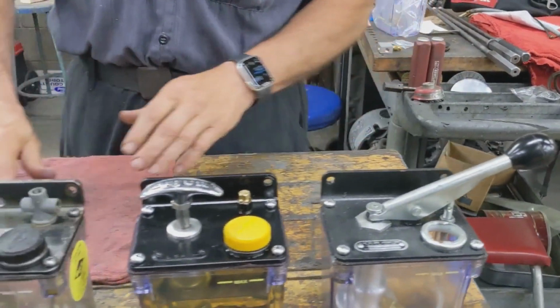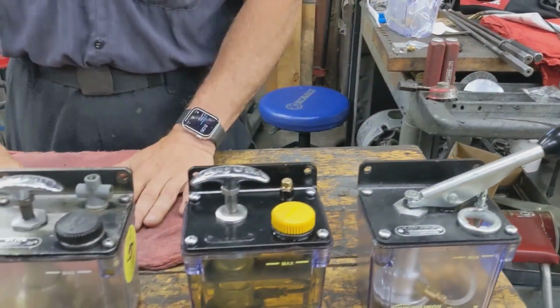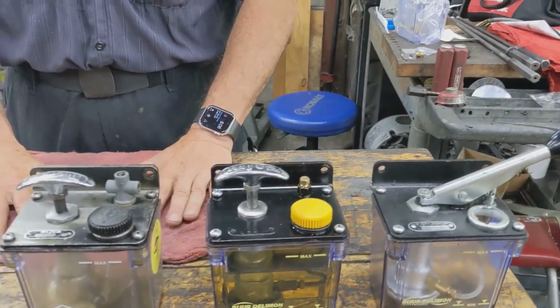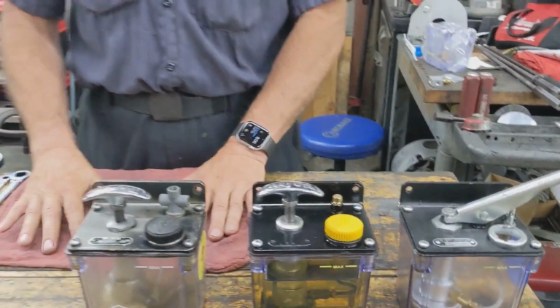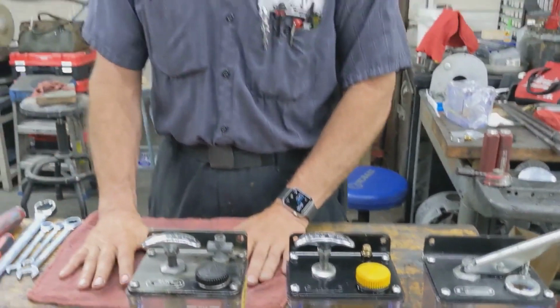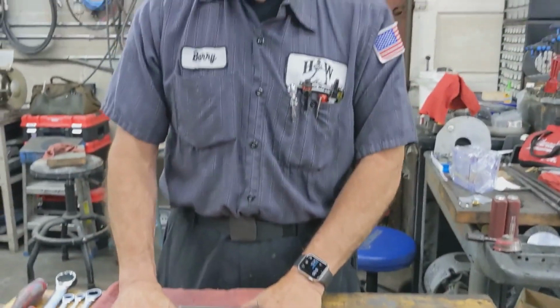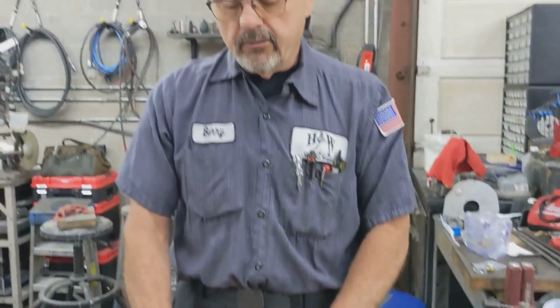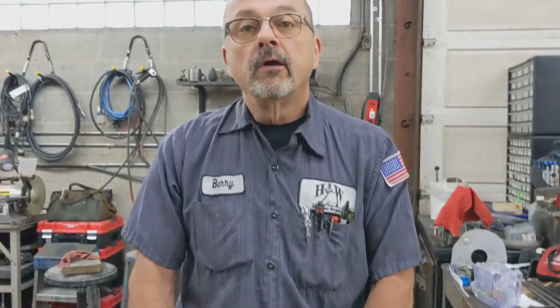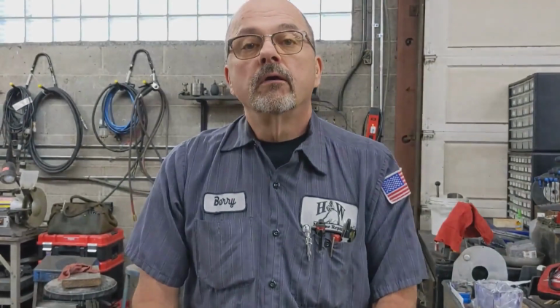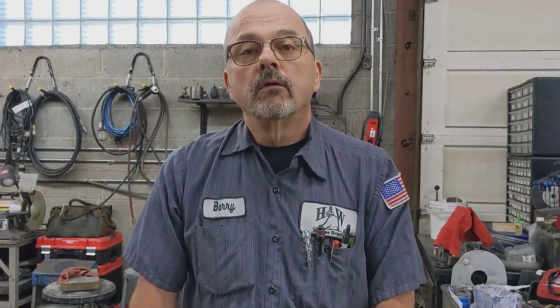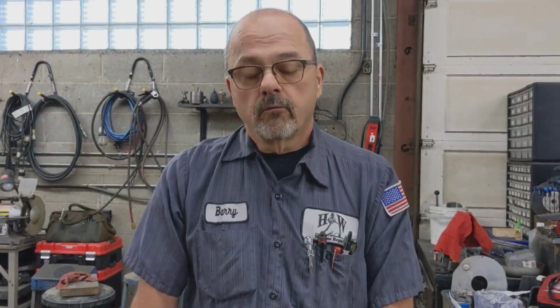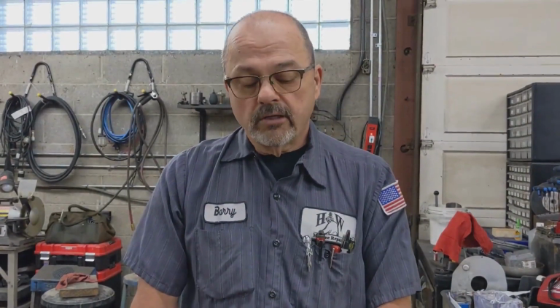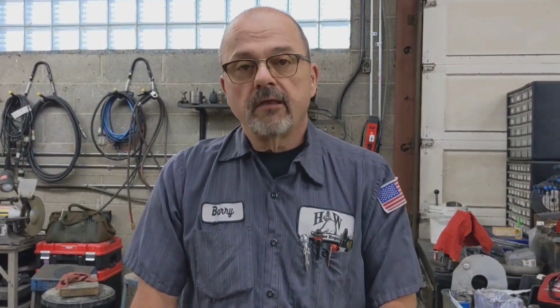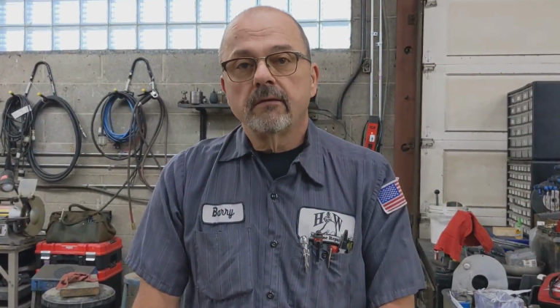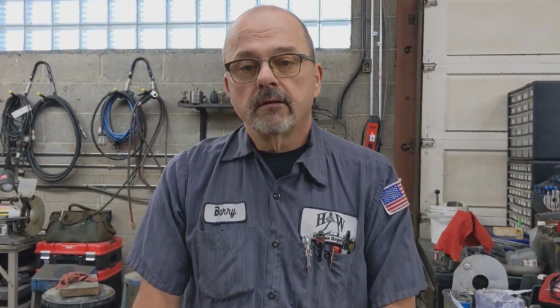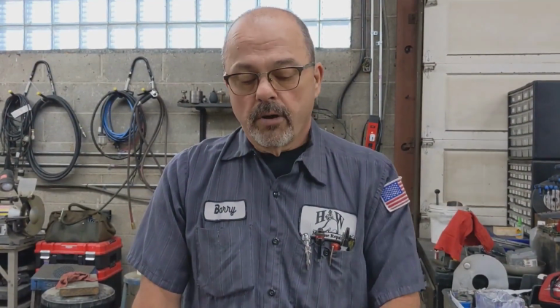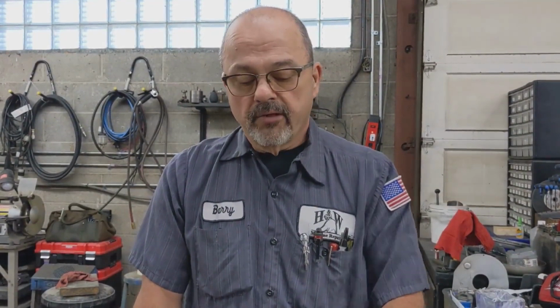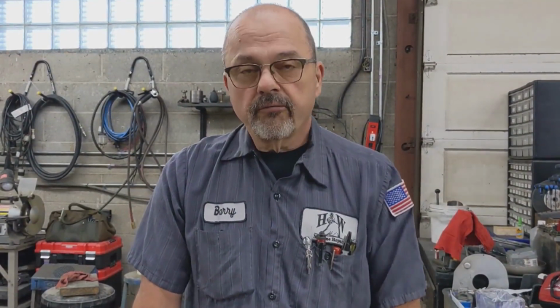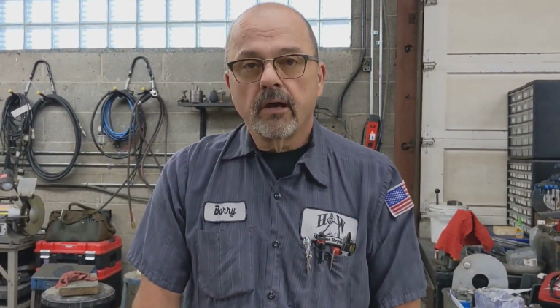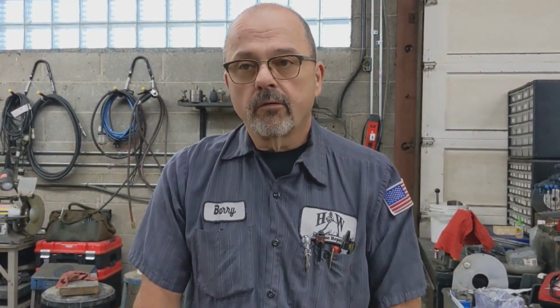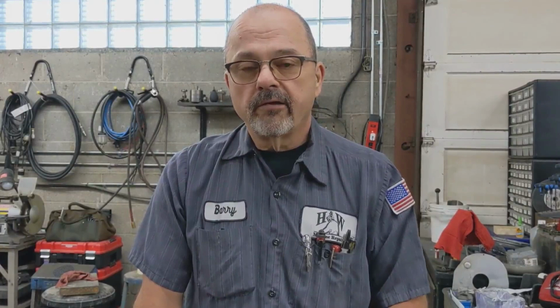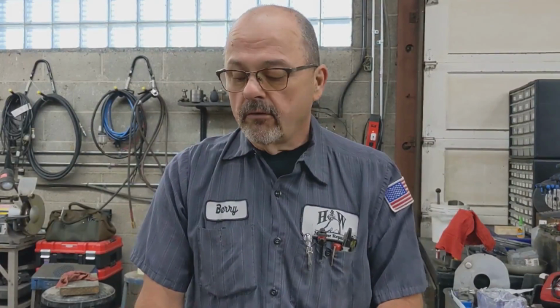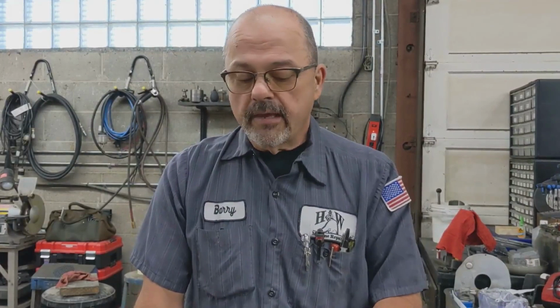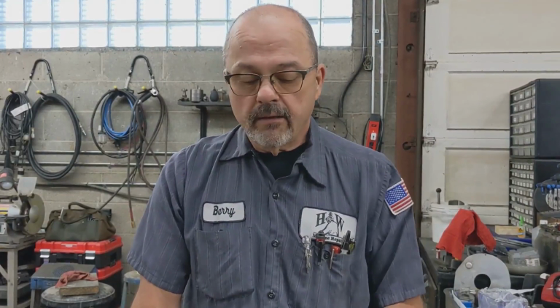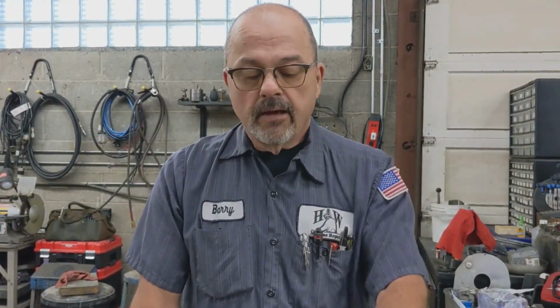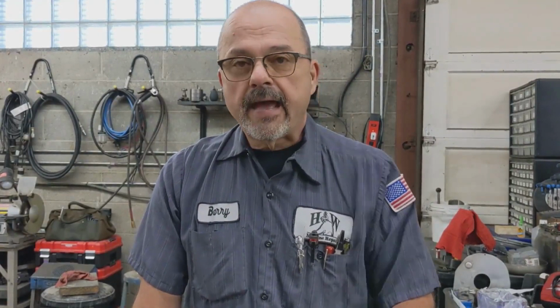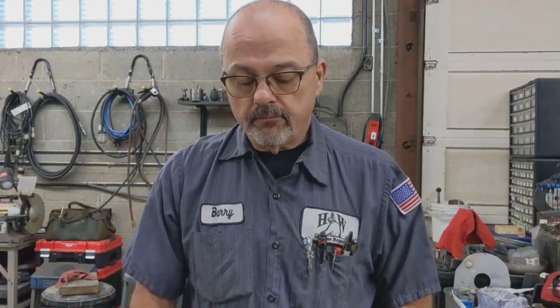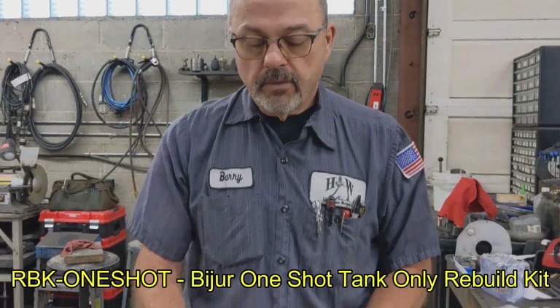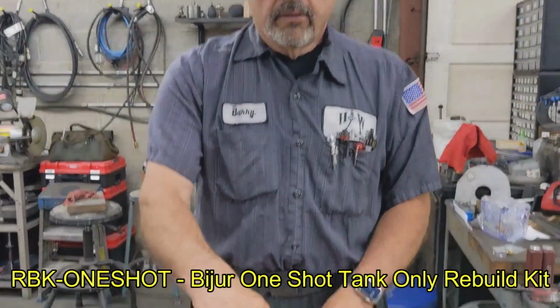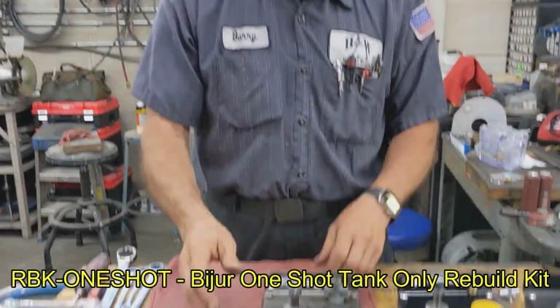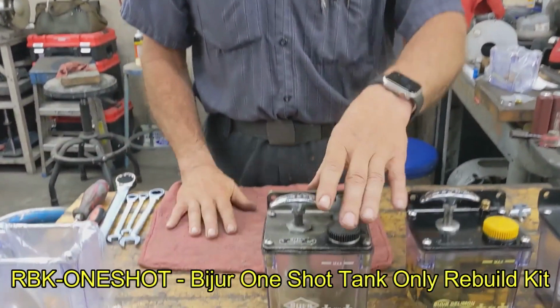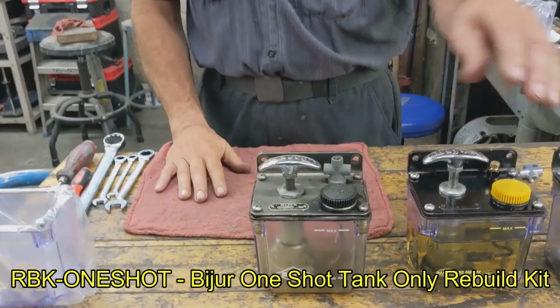Today what we're going to be talking about is refreshing the pump itself — replacing the filter, the tank, and the cap. So let us get started.